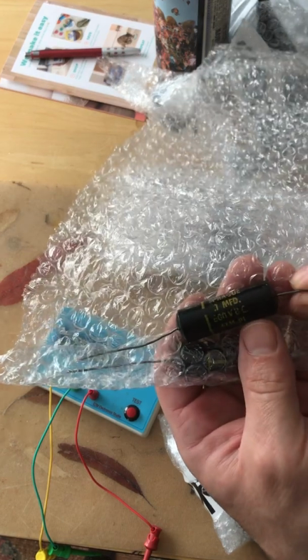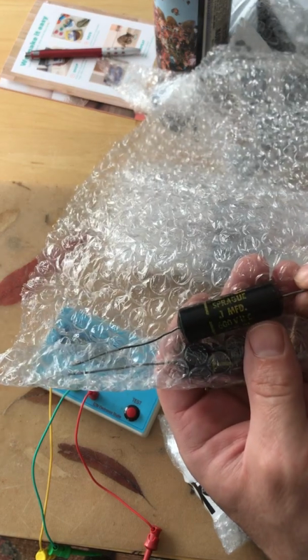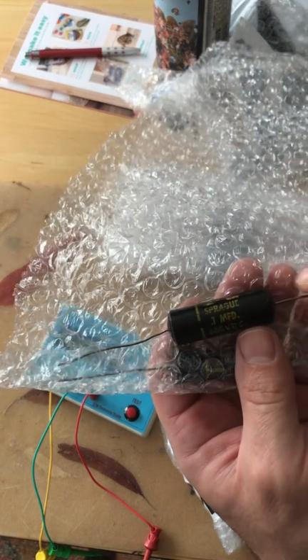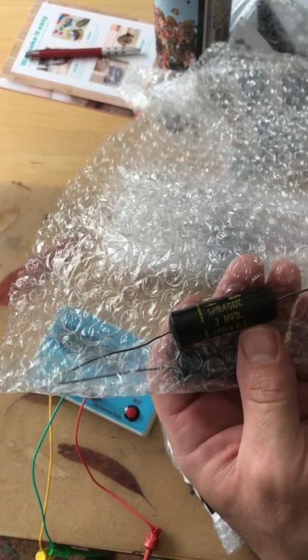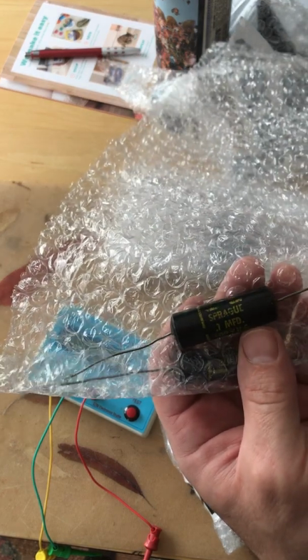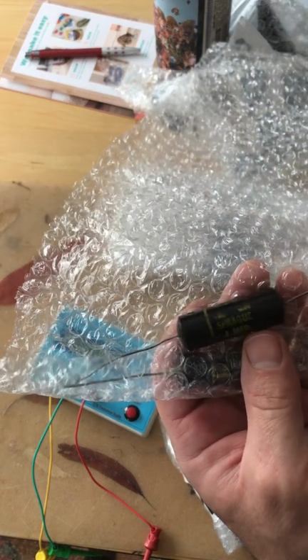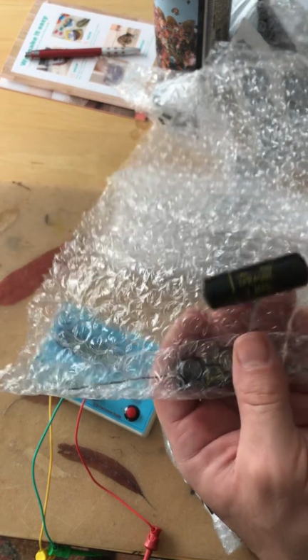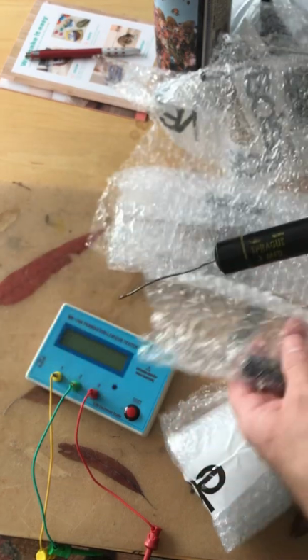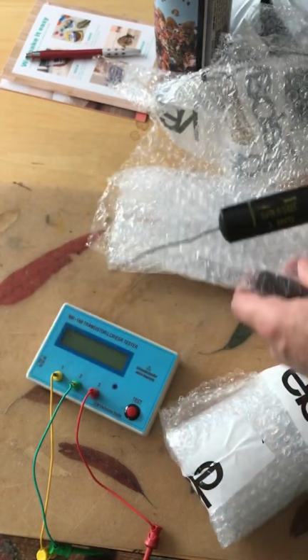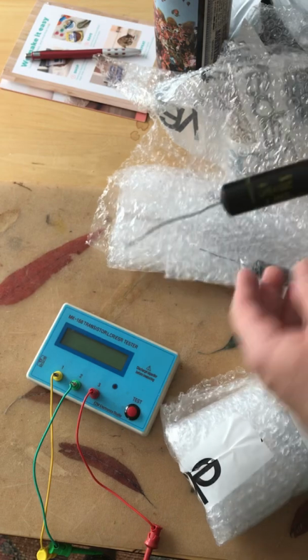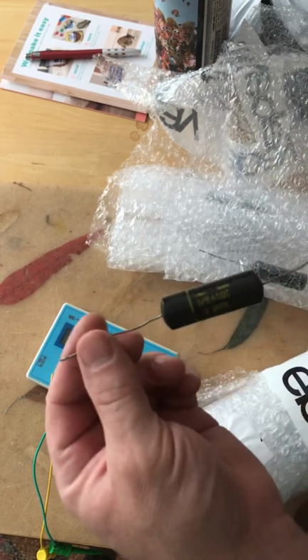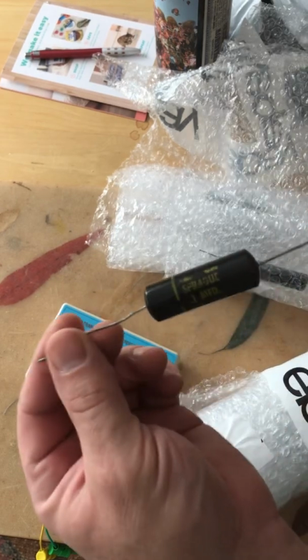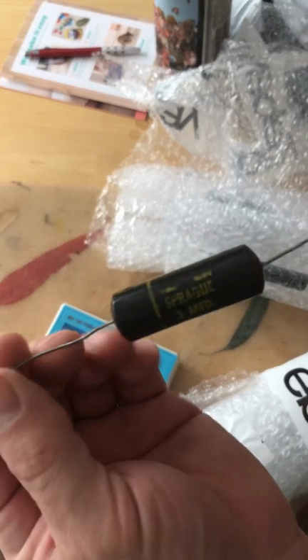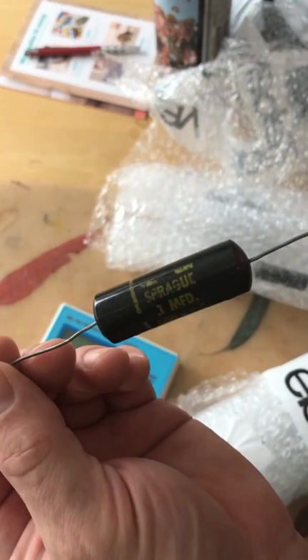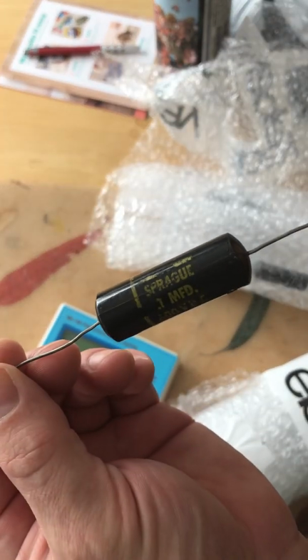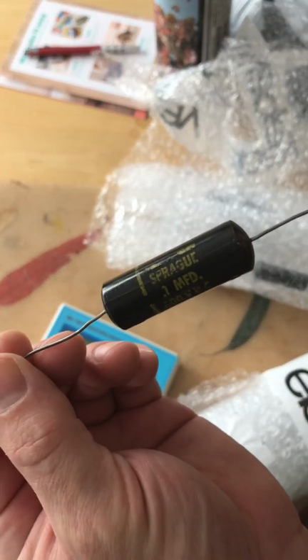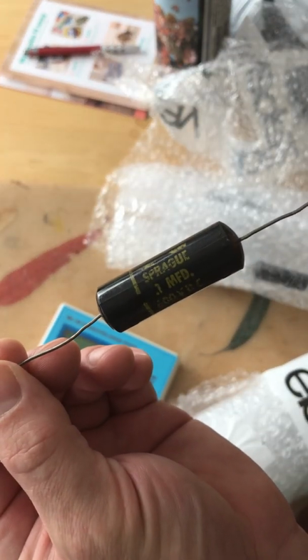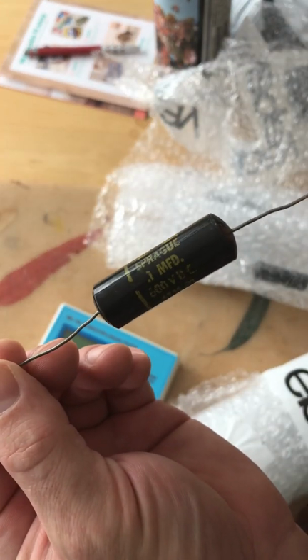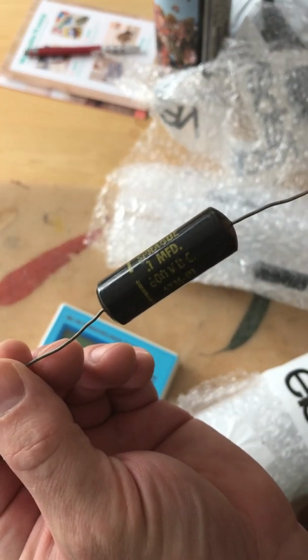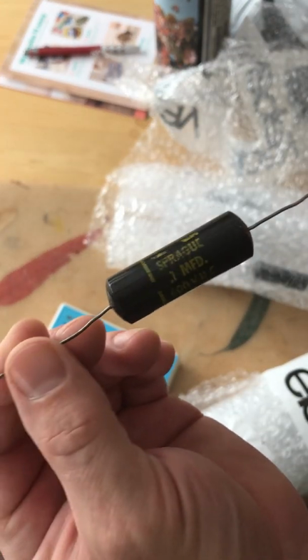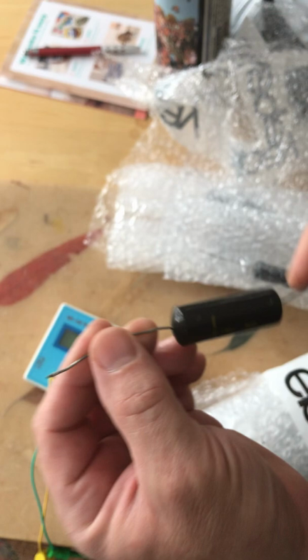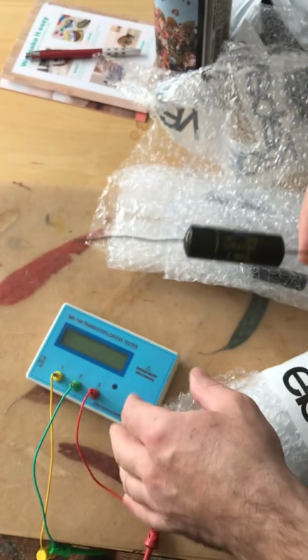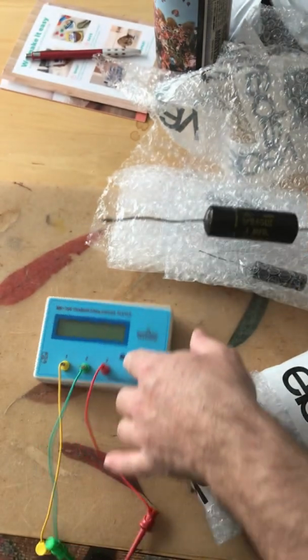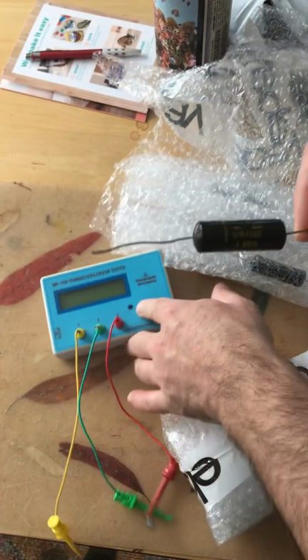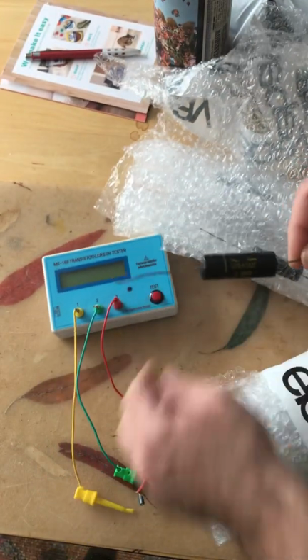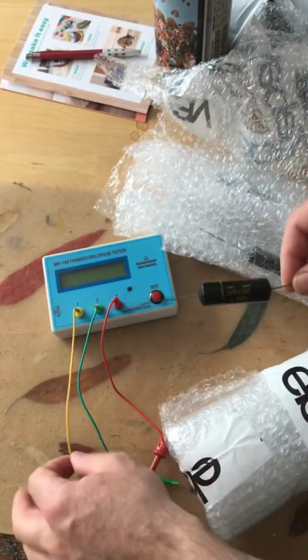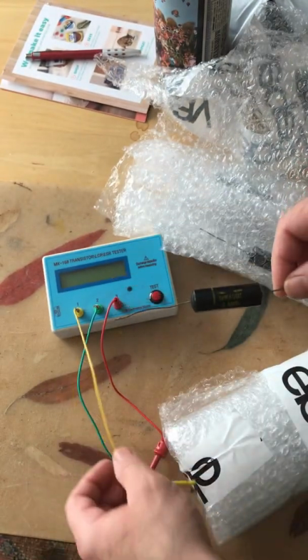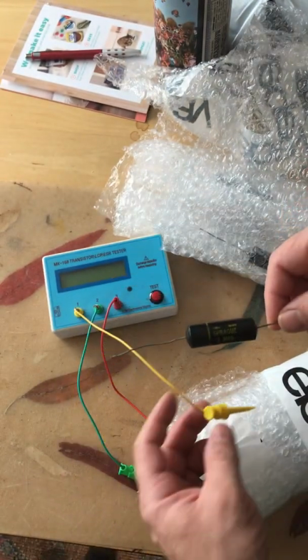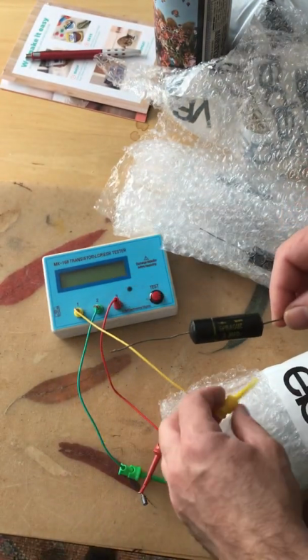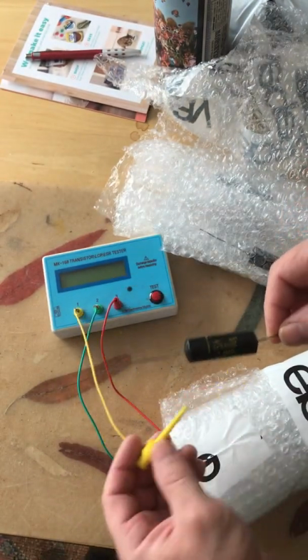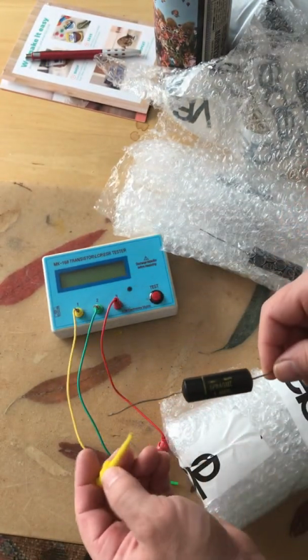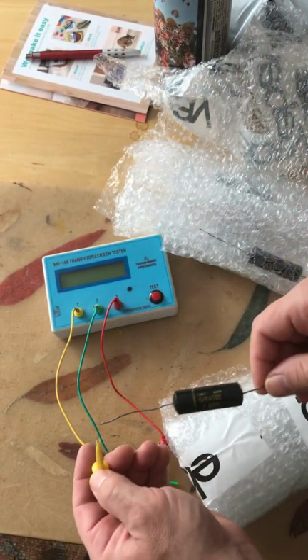Sprague Bumblebee capacitors. This one is 0.1 microfarad, 600 volts. Let's see if they're junk or not.